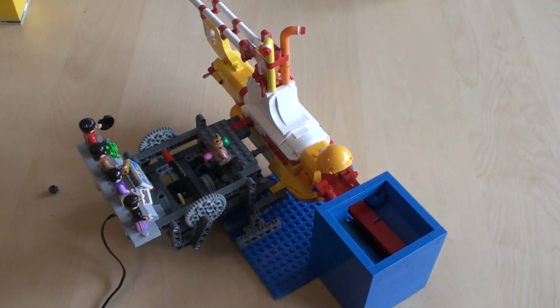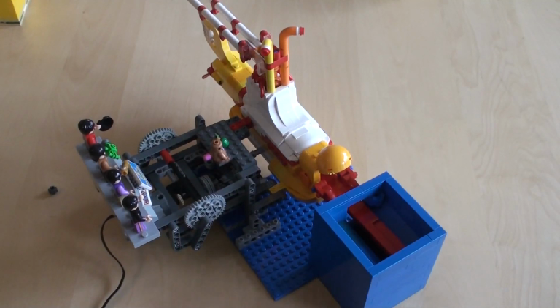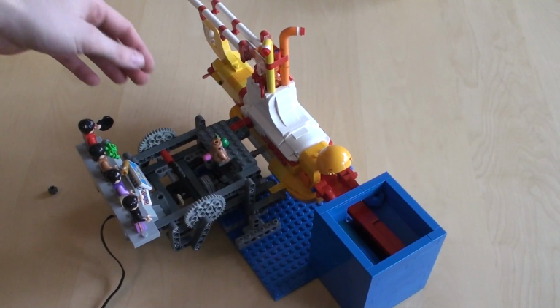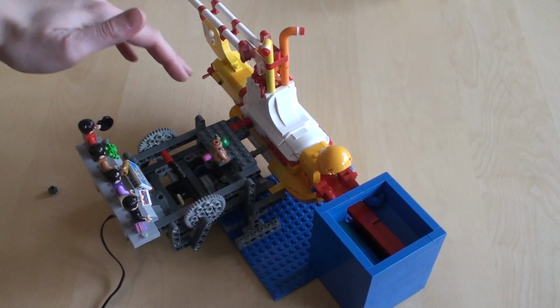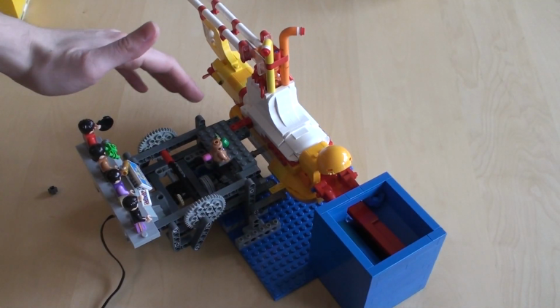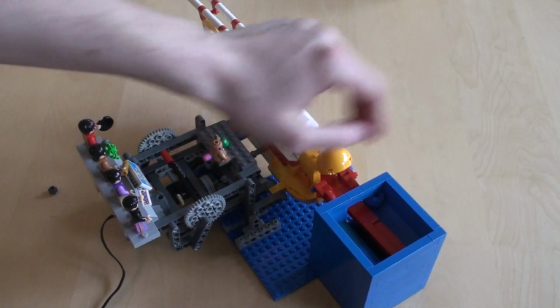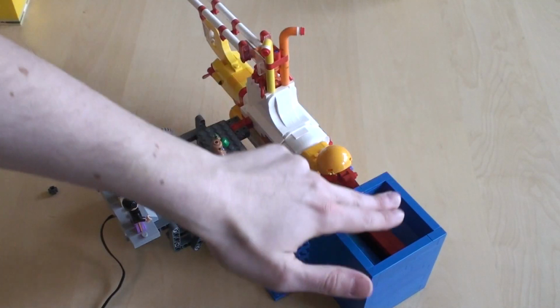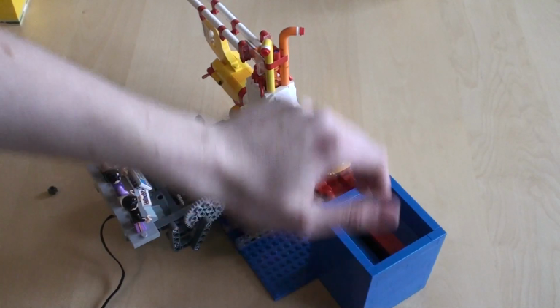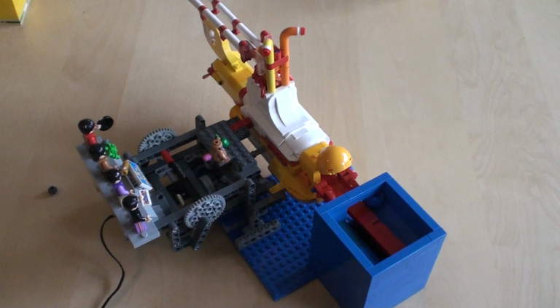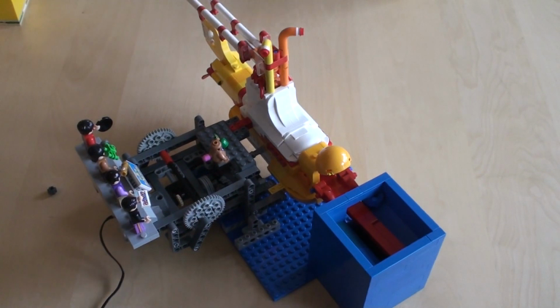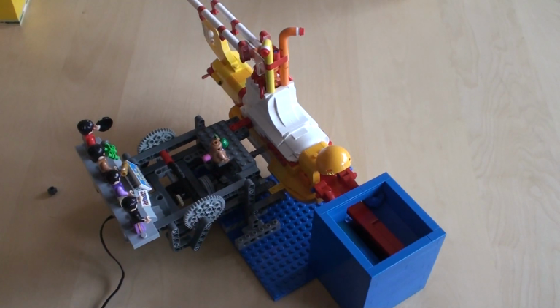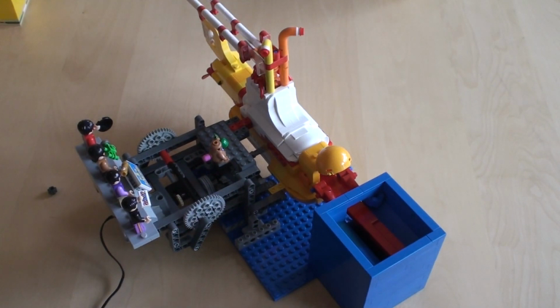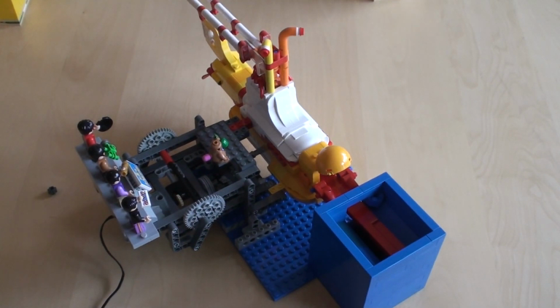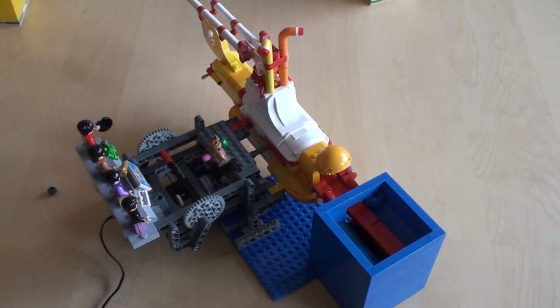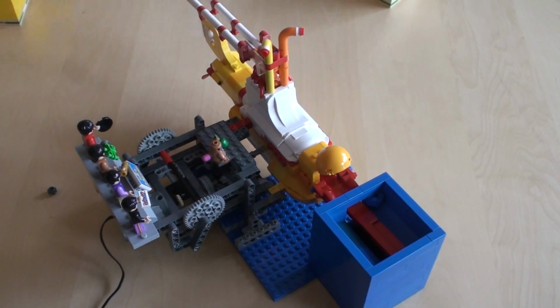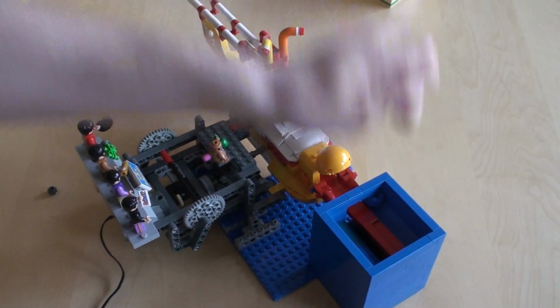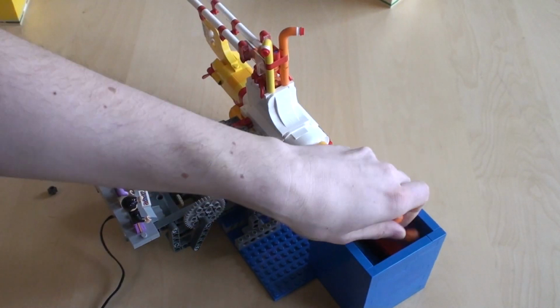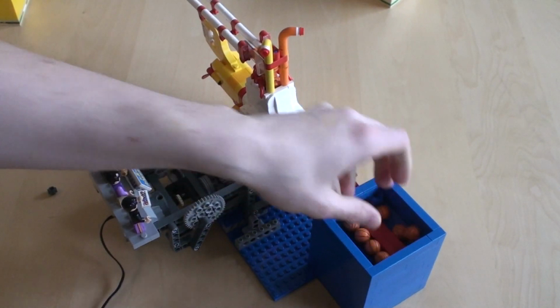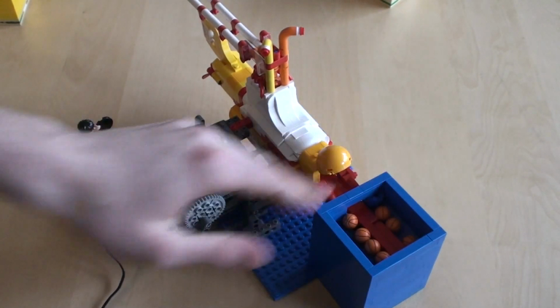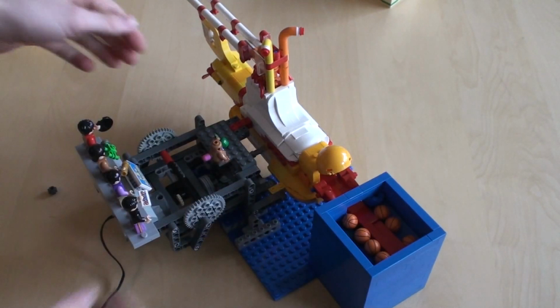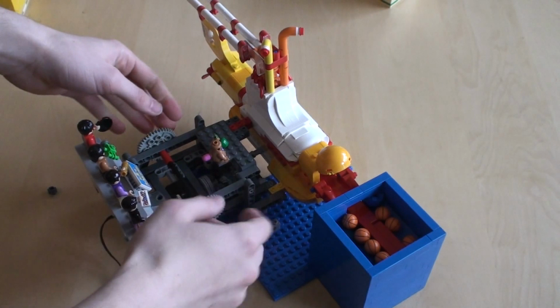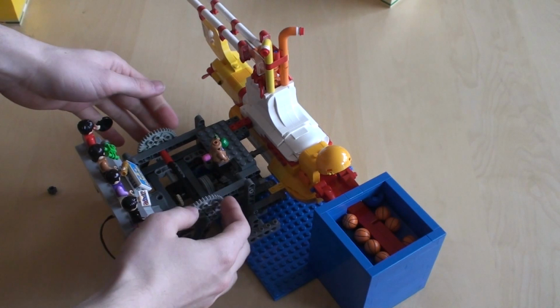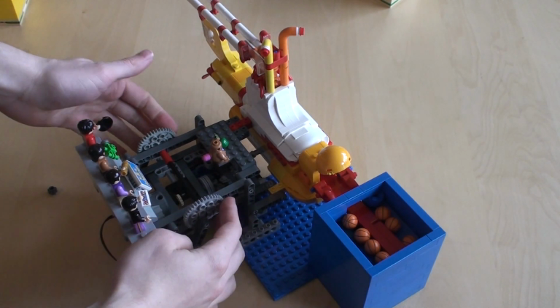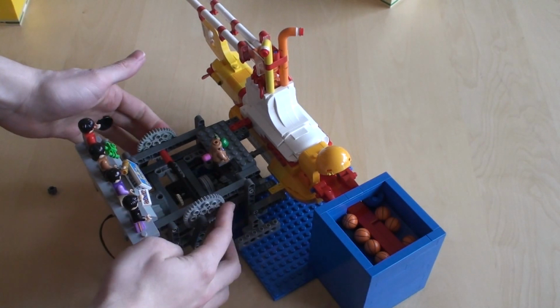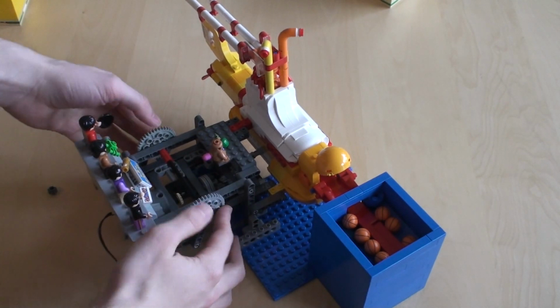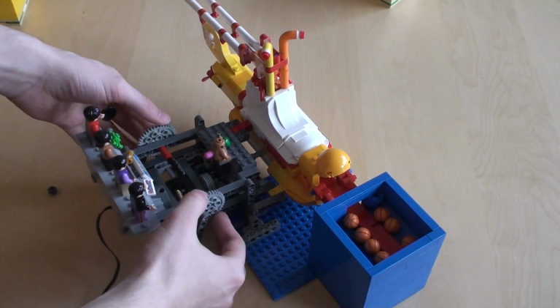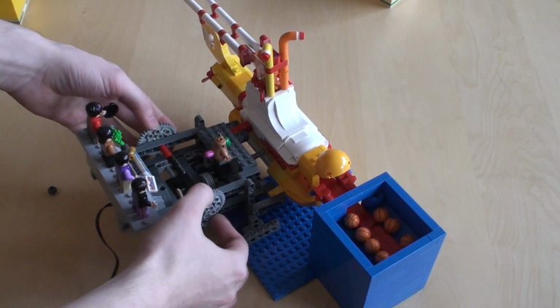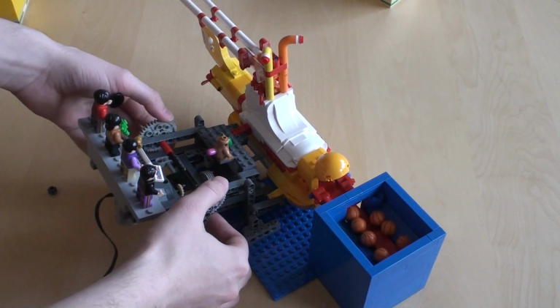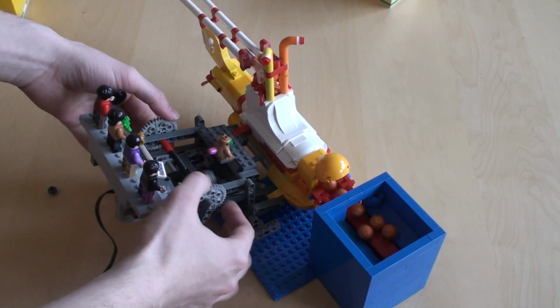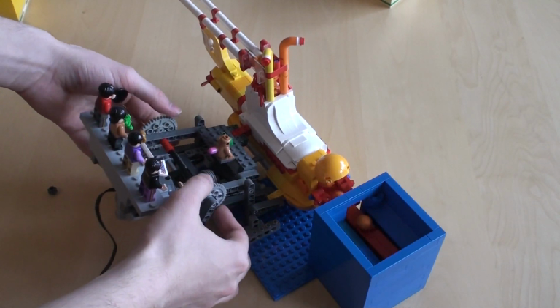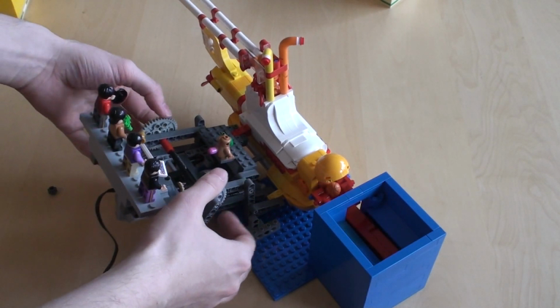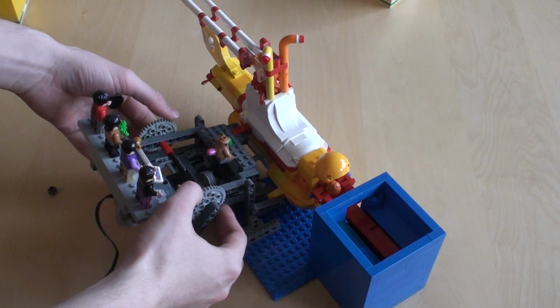First of all, you've got the ball release mechanism. So when the balls are in here inside of the e-box, in order for them to get into the submarine, the wheels here turn around so that the balls are released.